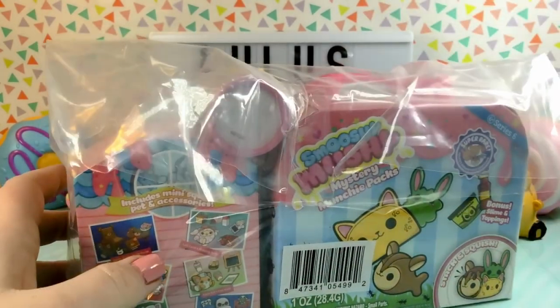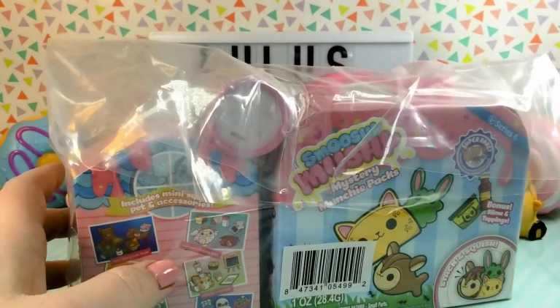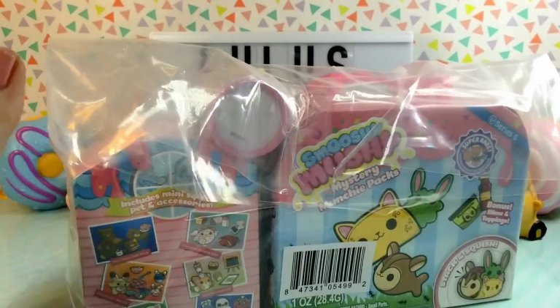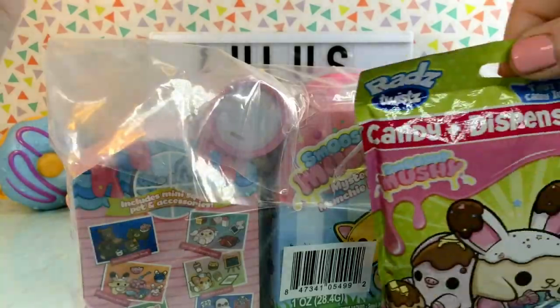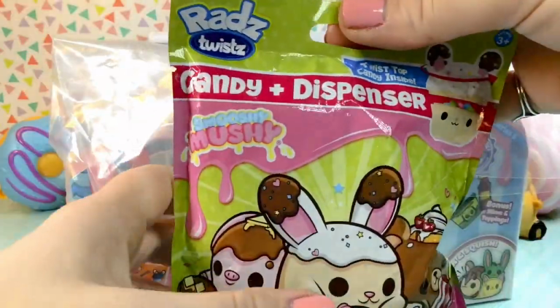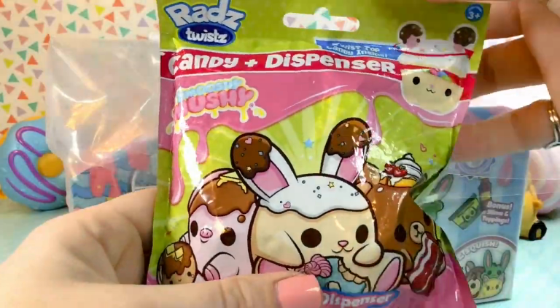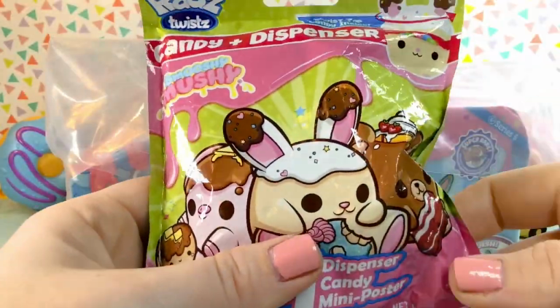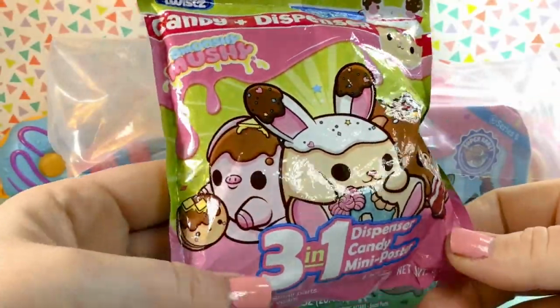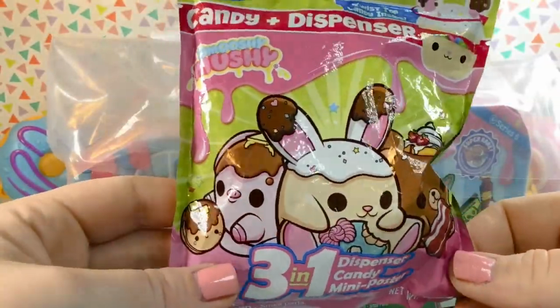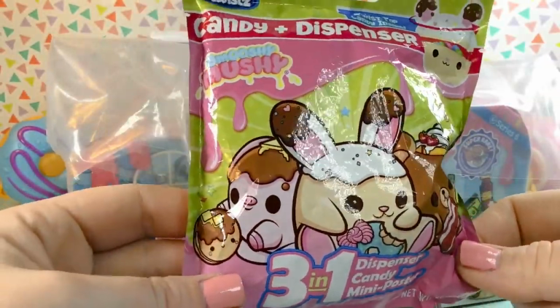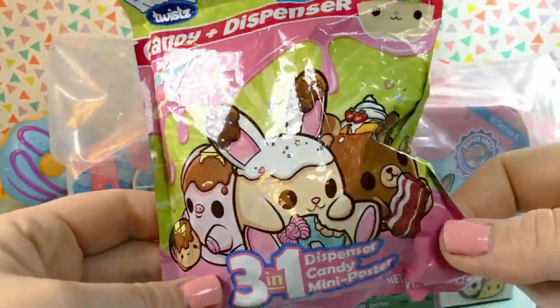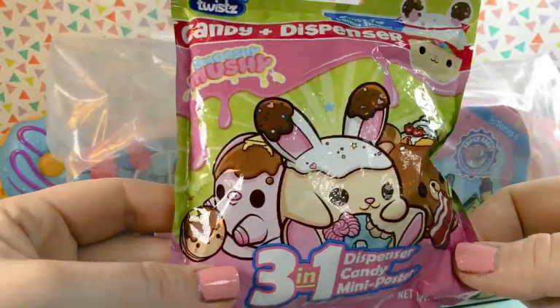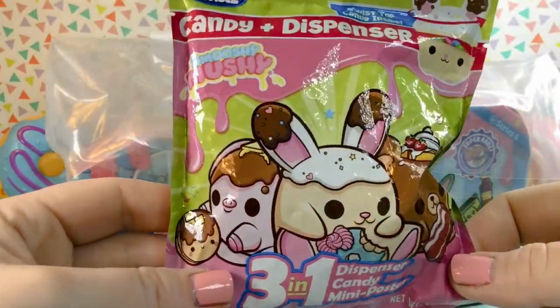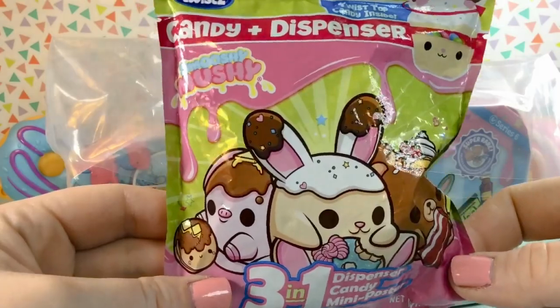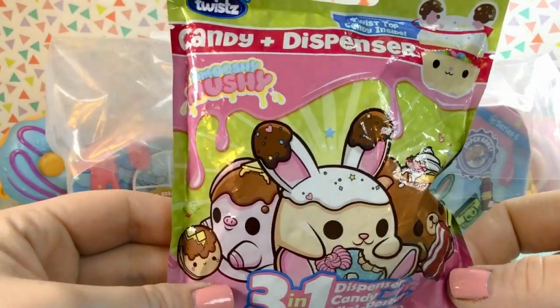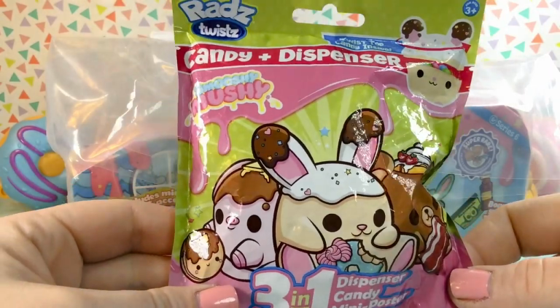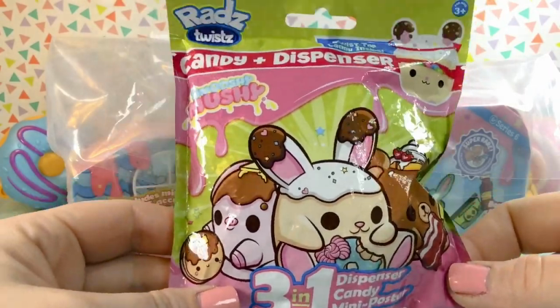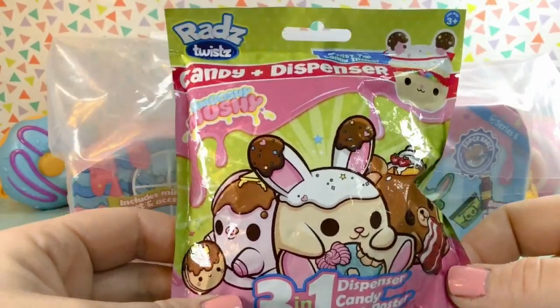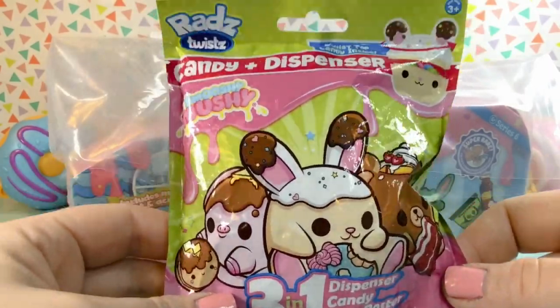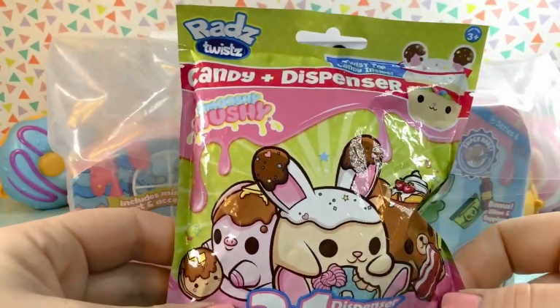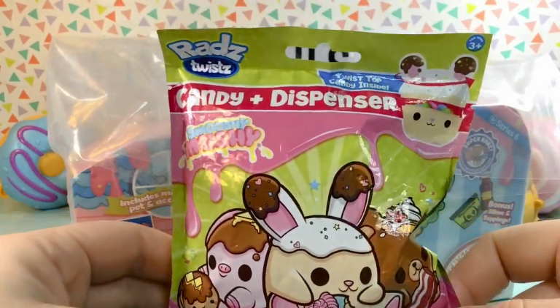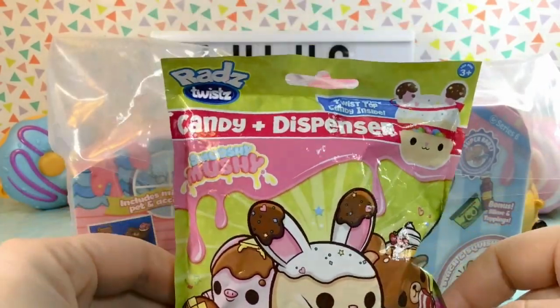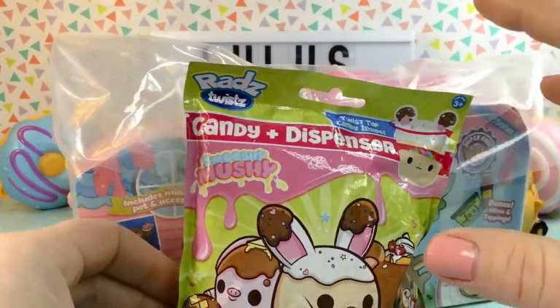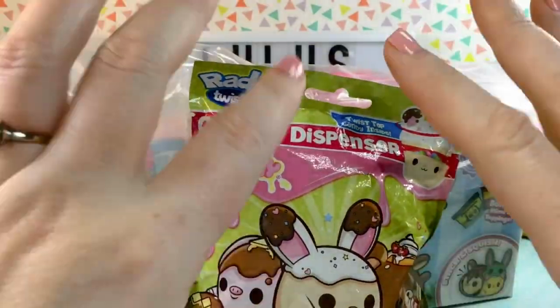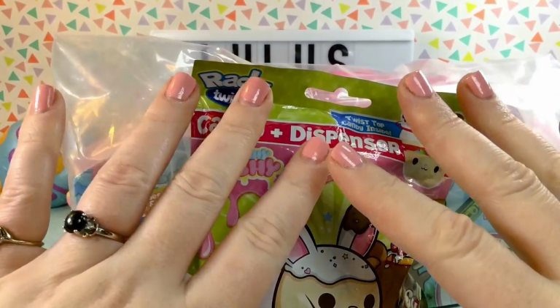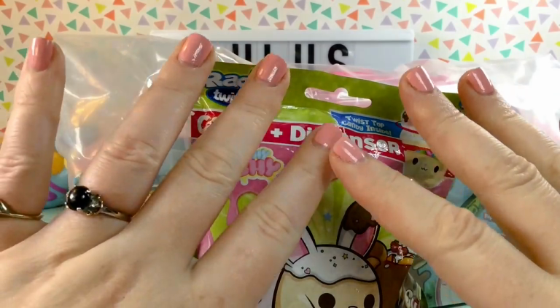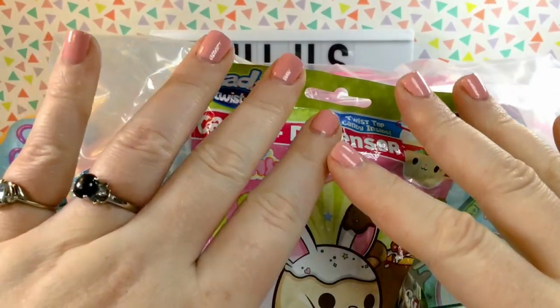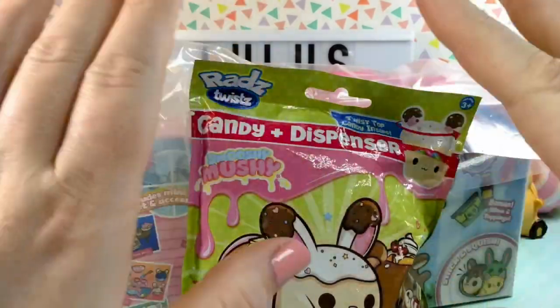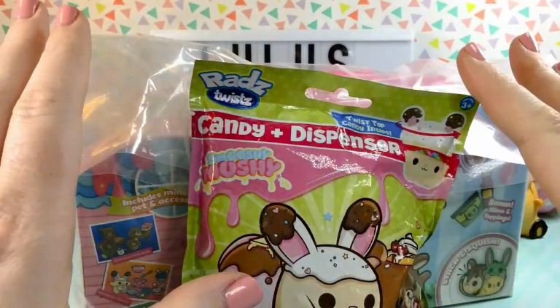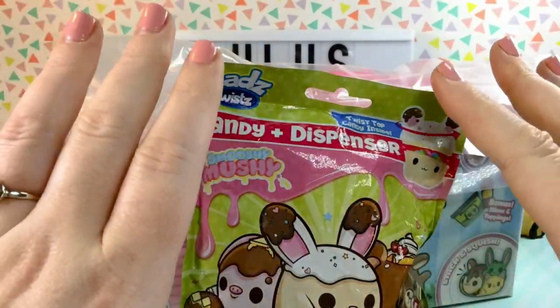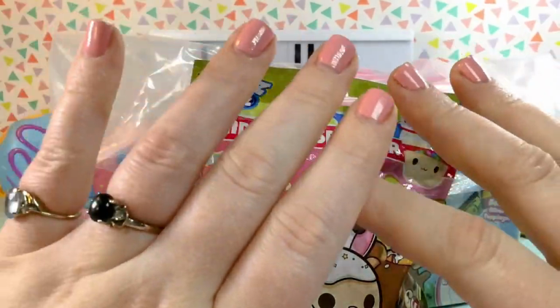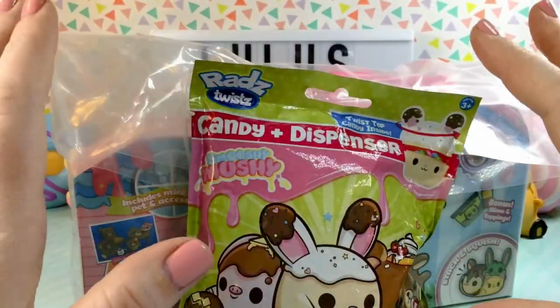And when I was in store, I ran into this little item which was on clearance for $0.60 — it's a smushy-mushy RADS dispenser. So all four of these items cost $5, which is just amazing.